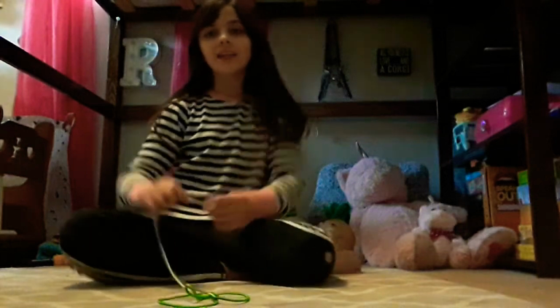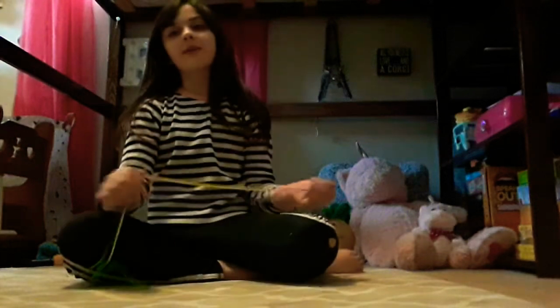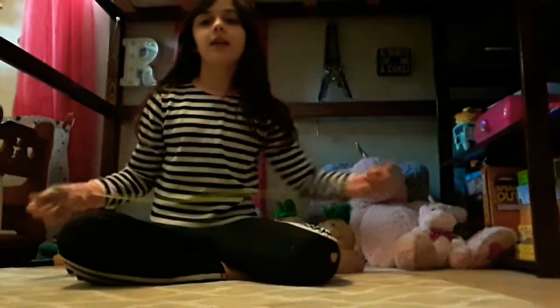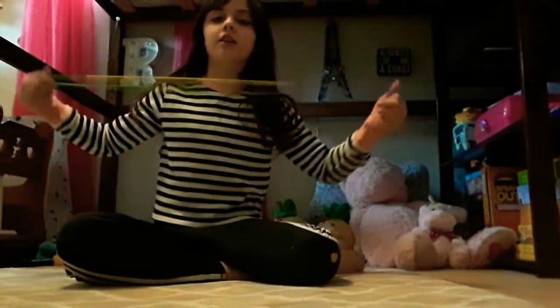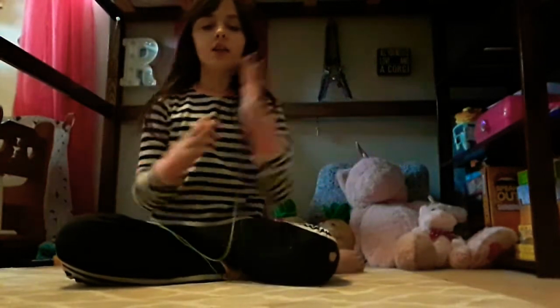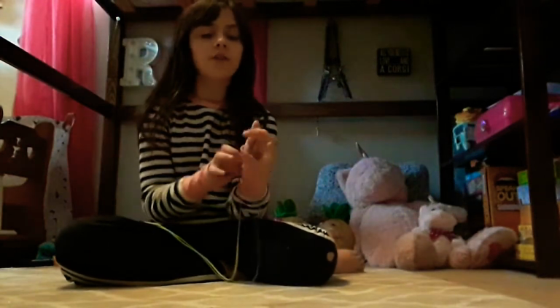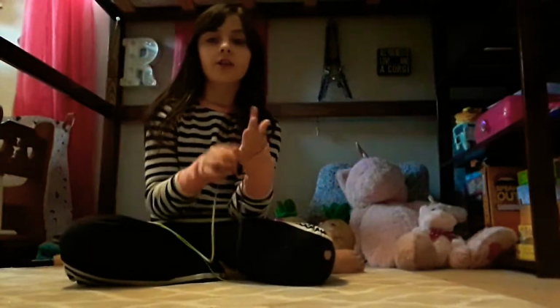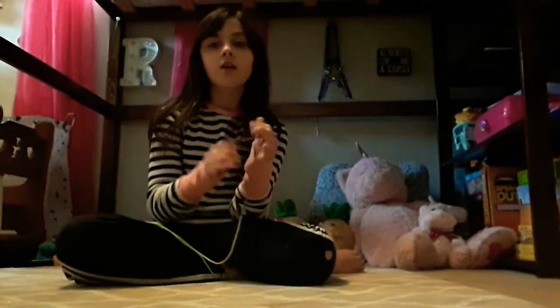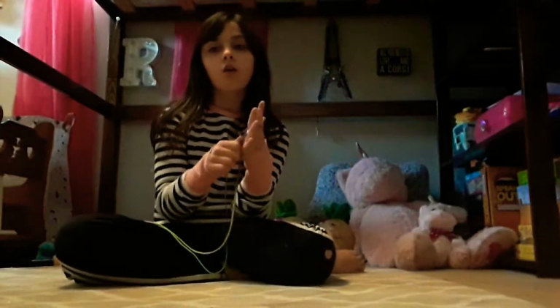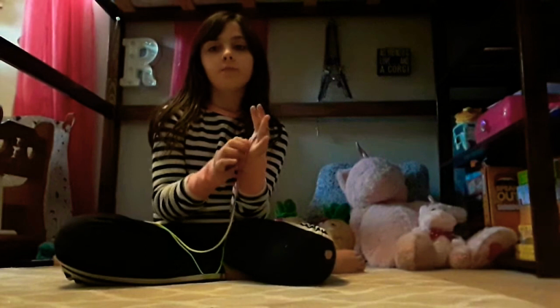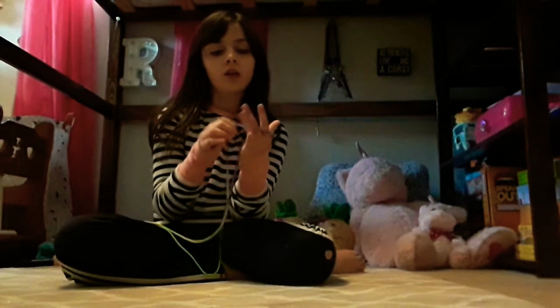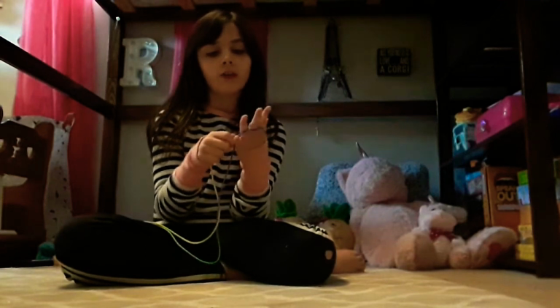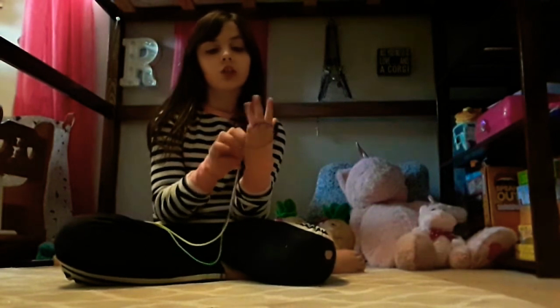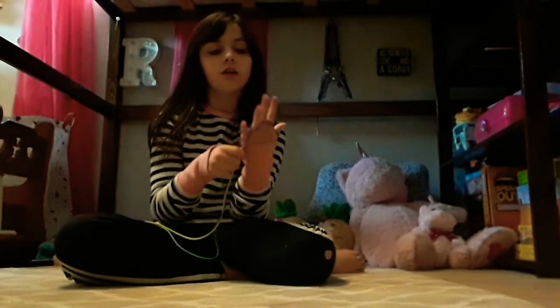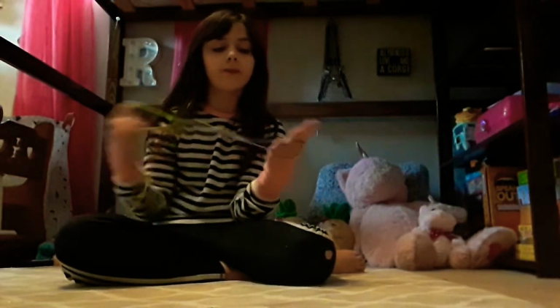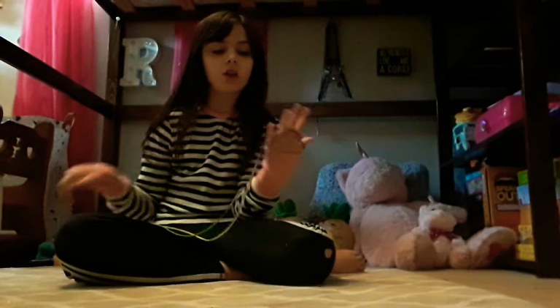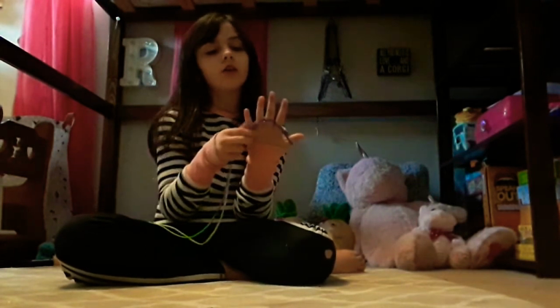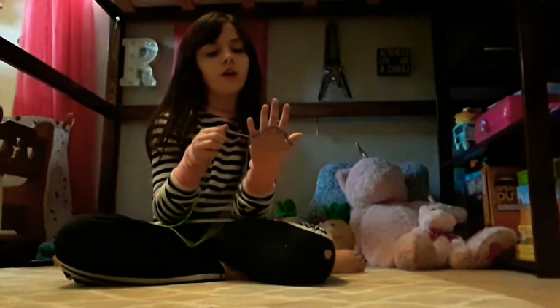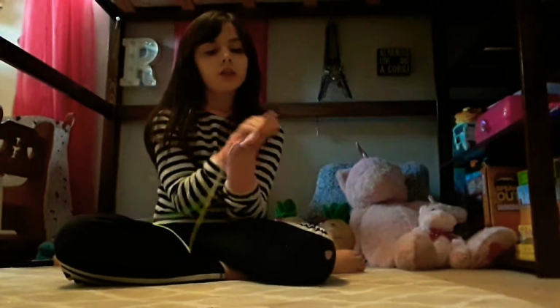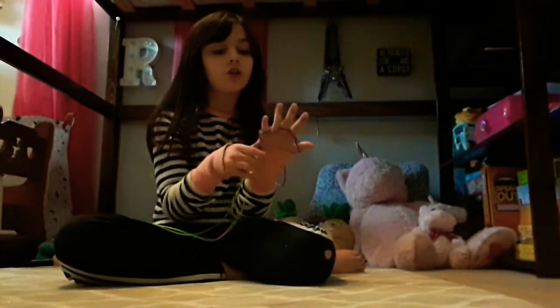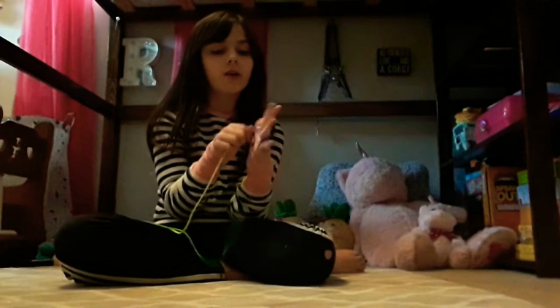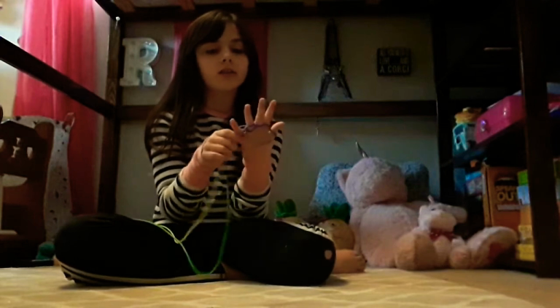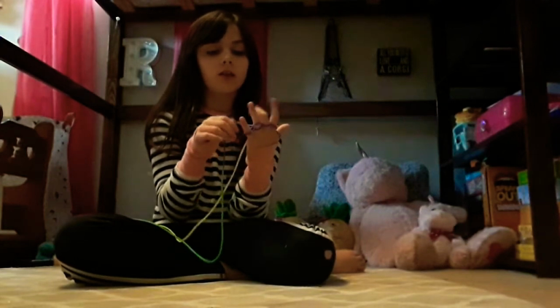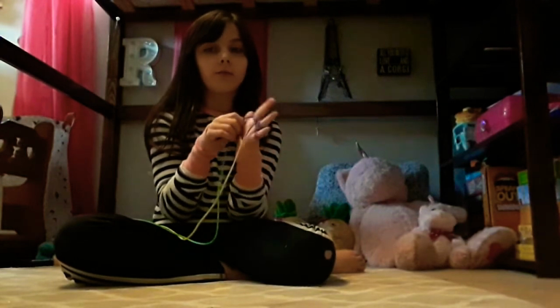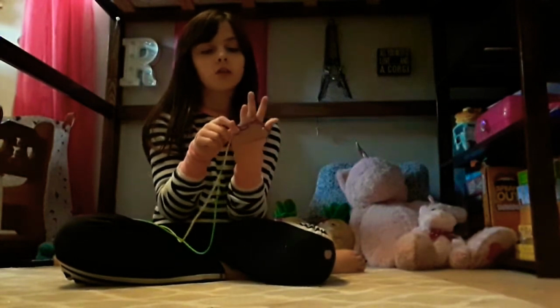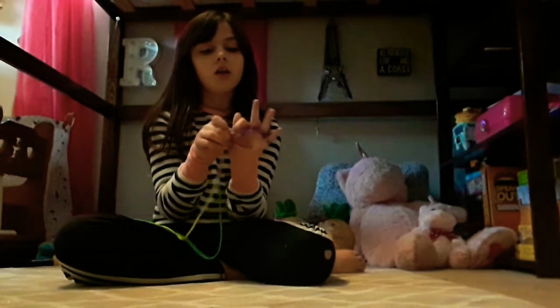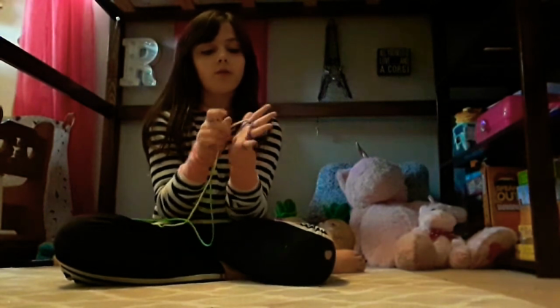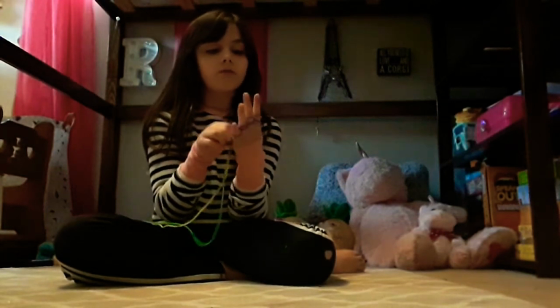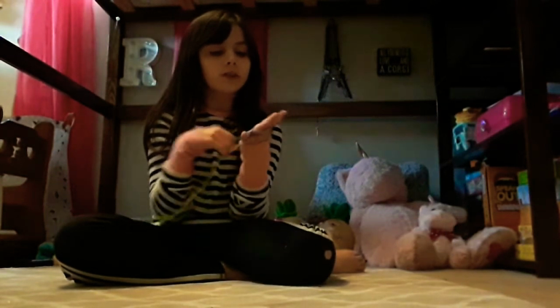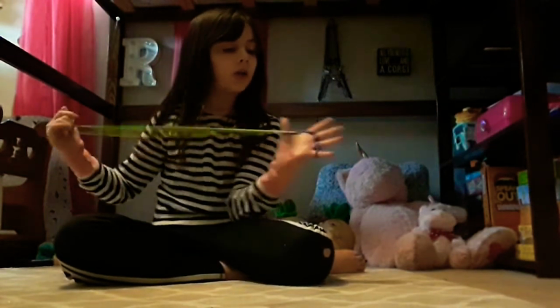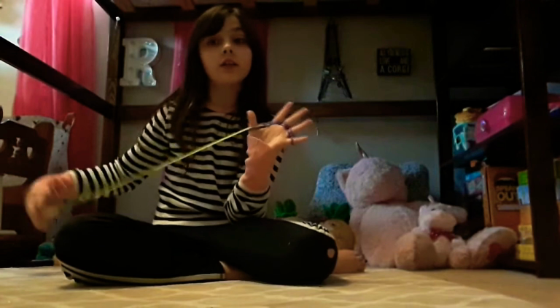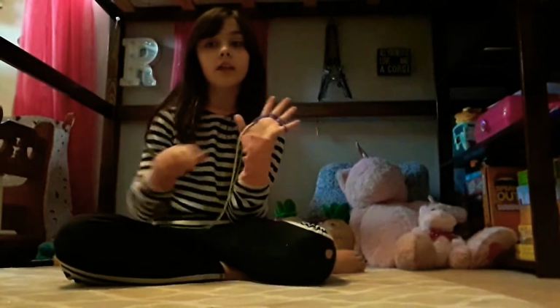Hey guys, what's up? Today we're going to do another string figurine called the cutting off finger trick. You could use this to trick your friends and your family members. And it's really simple — I learned it in one day.